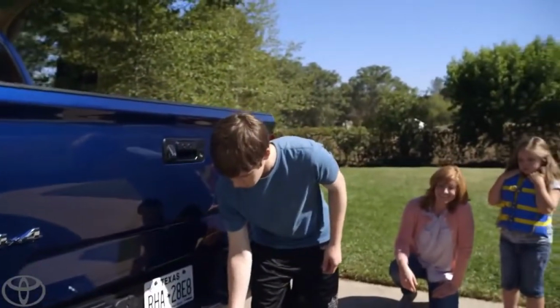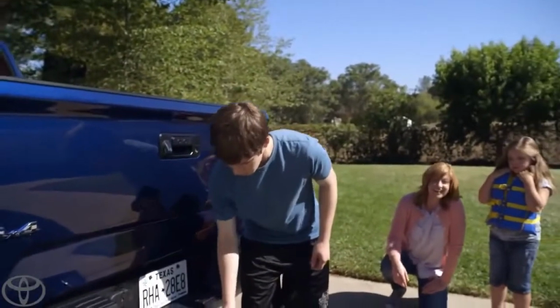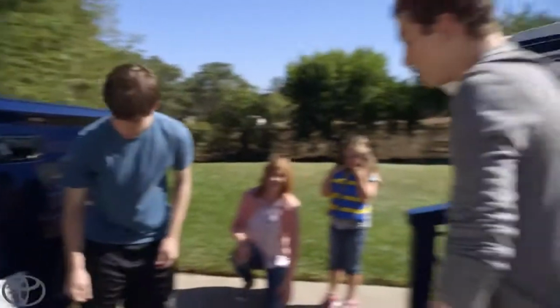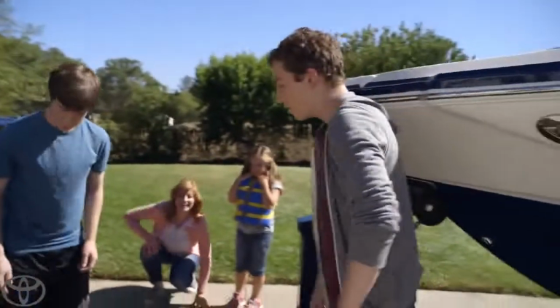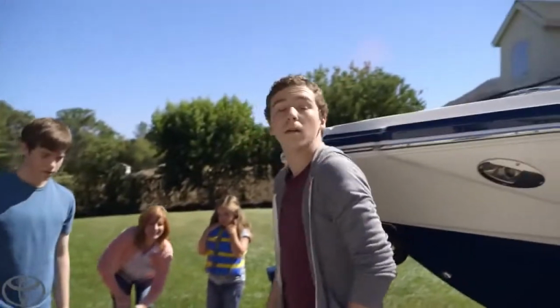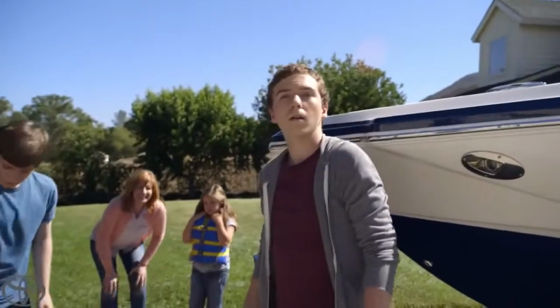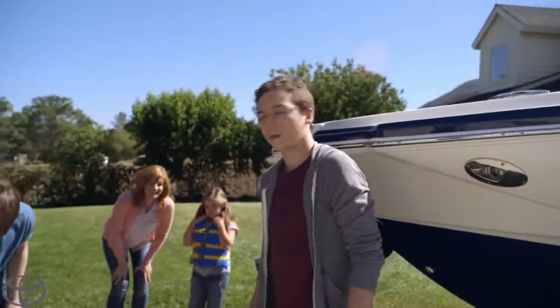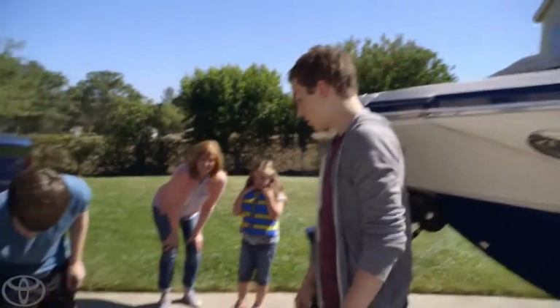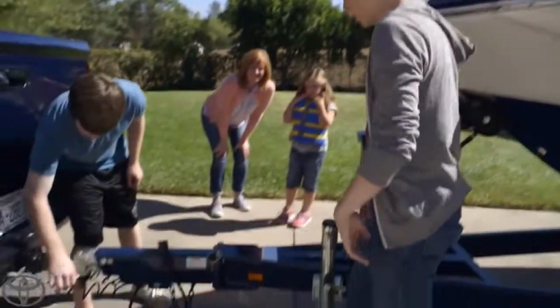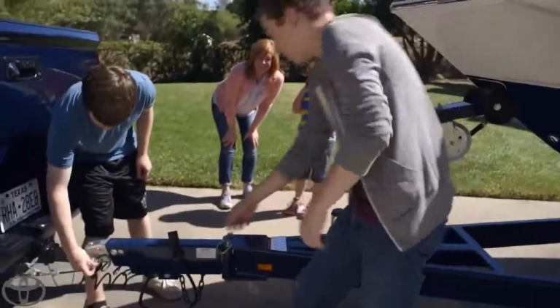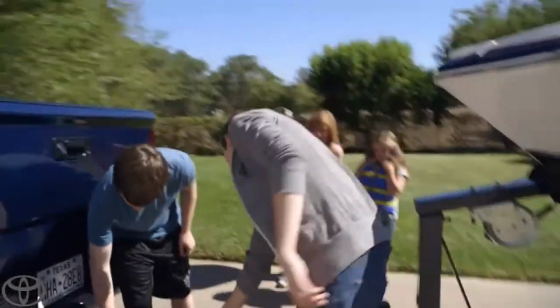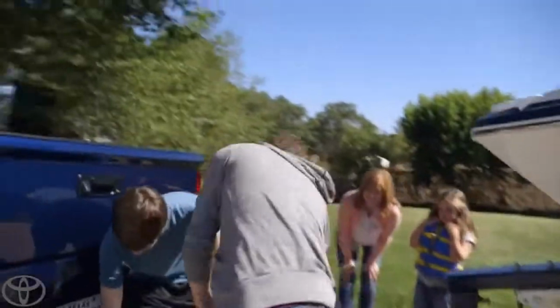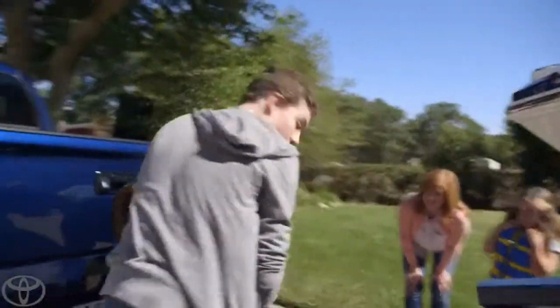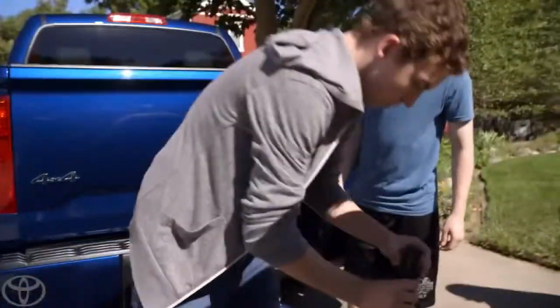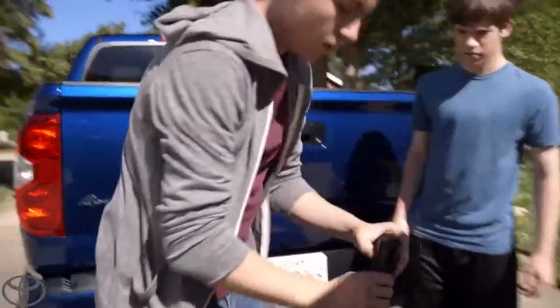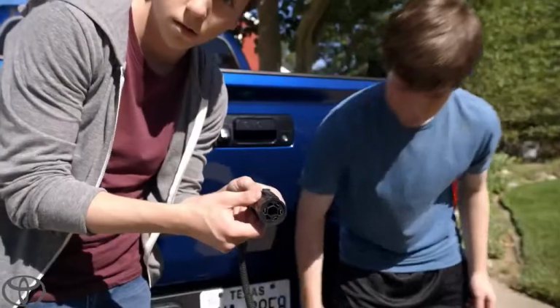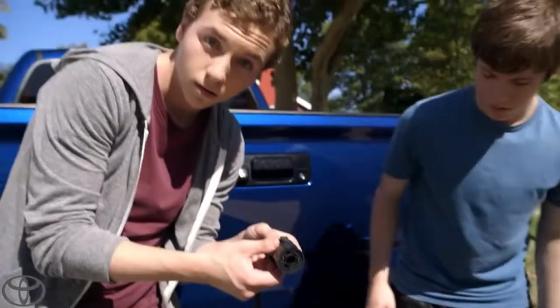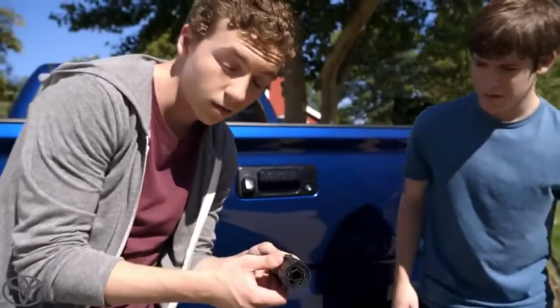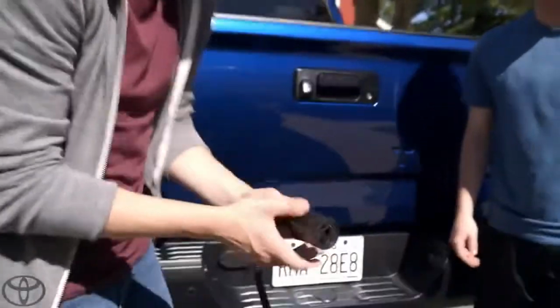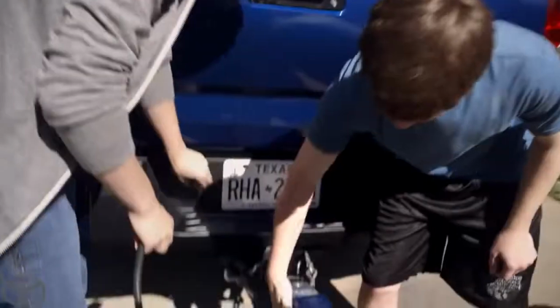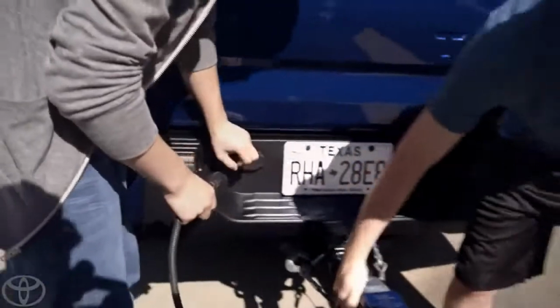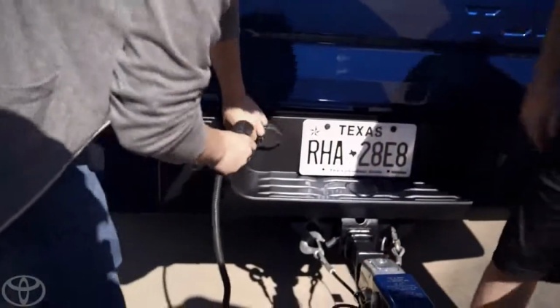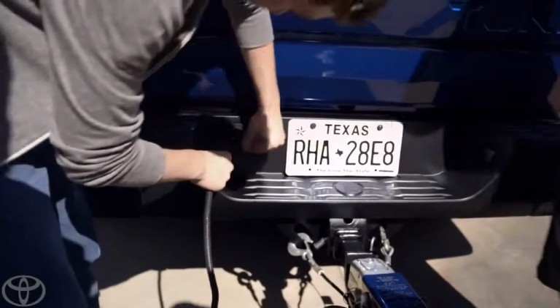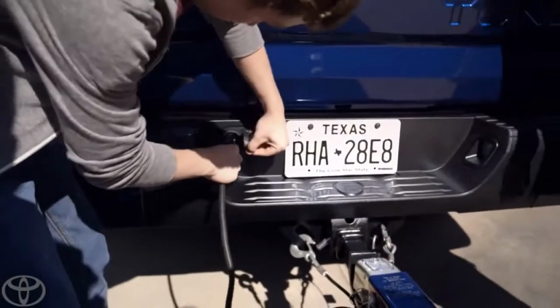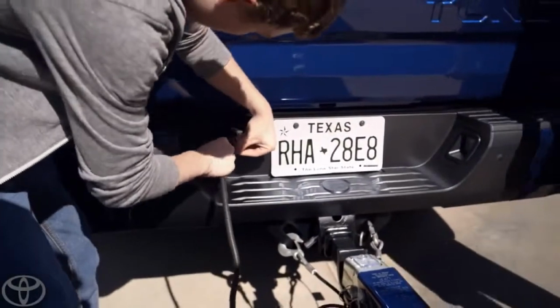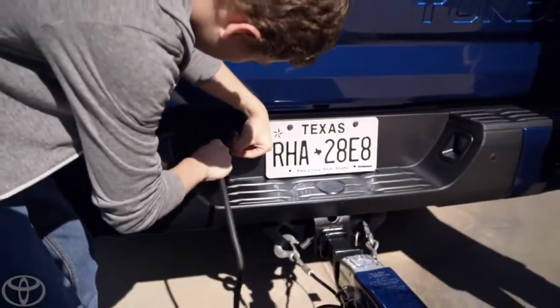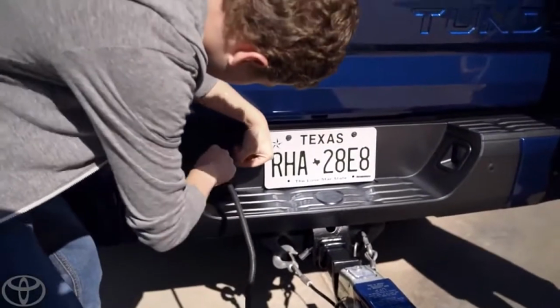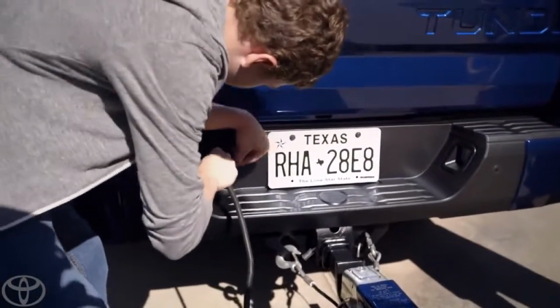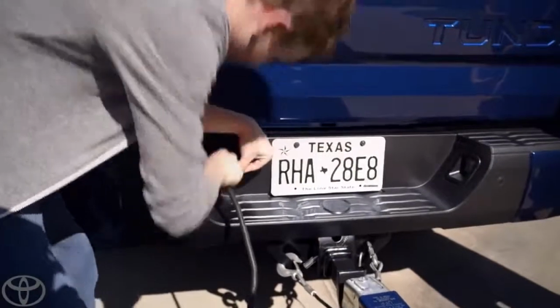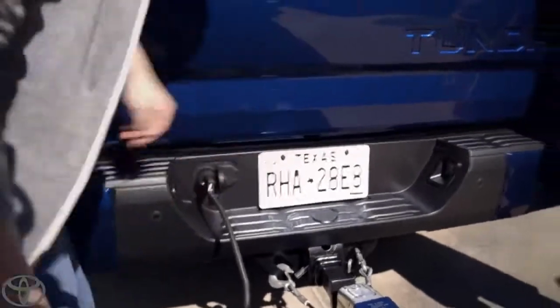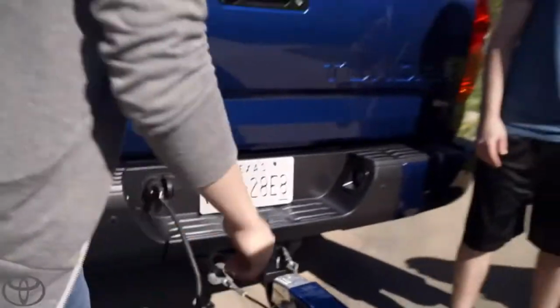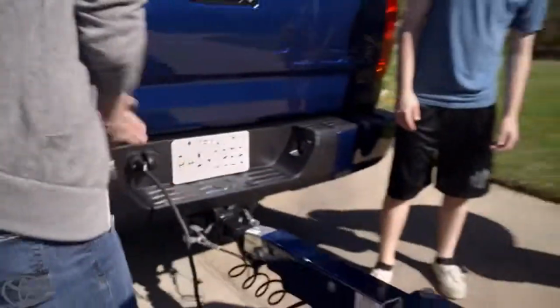Nice job. Tanner, see that cable right there? Oh, yeah. That's the seven-pin connector. Hold it up so we can see it — nice. Go ahead and hook it in. Notice how it's high up so it doesn't get damage on steep angles. Looks like we're all secure.